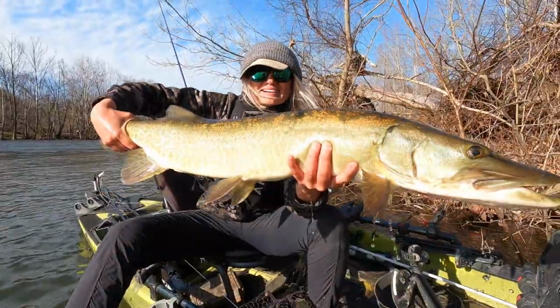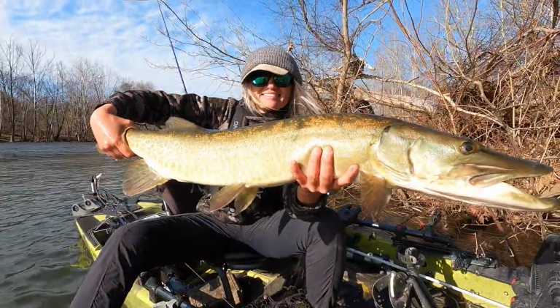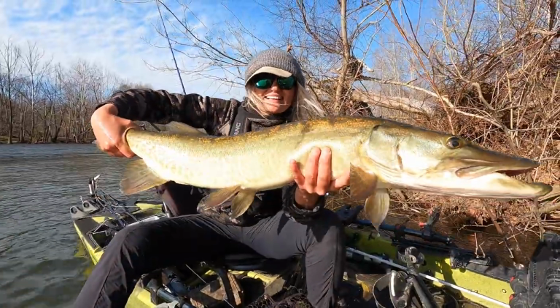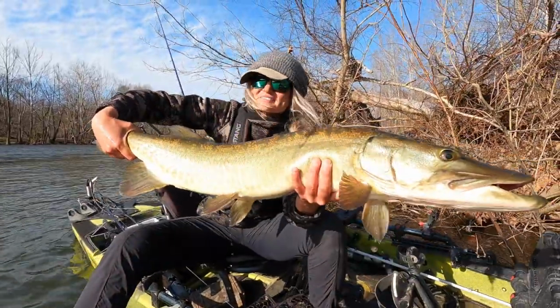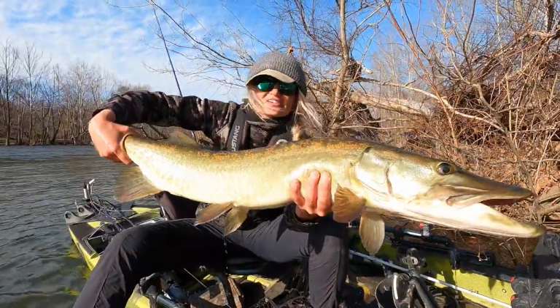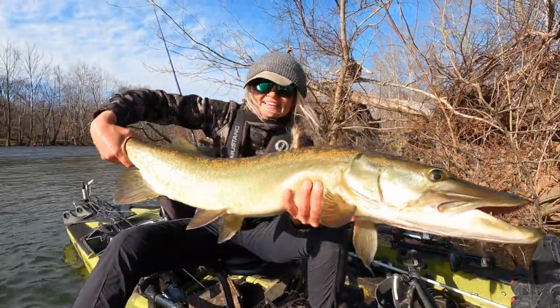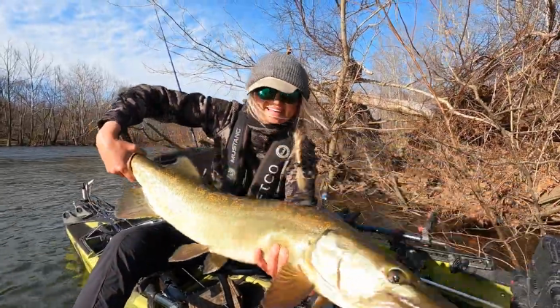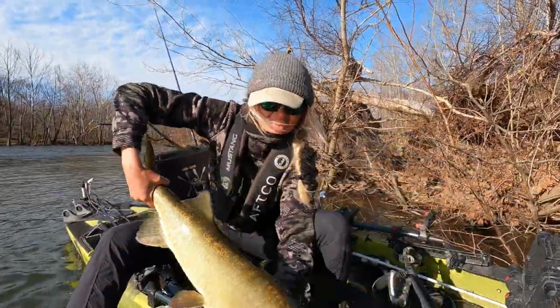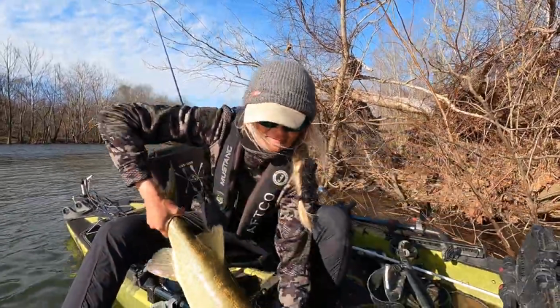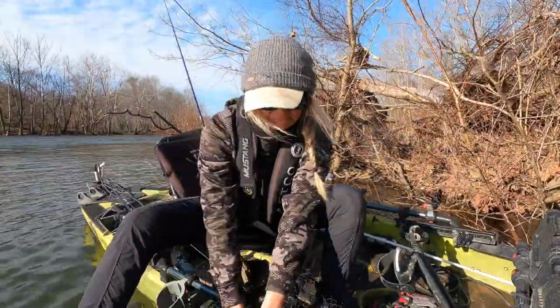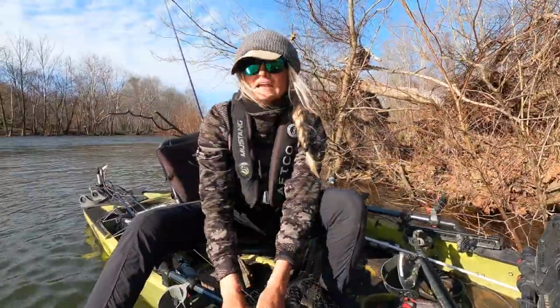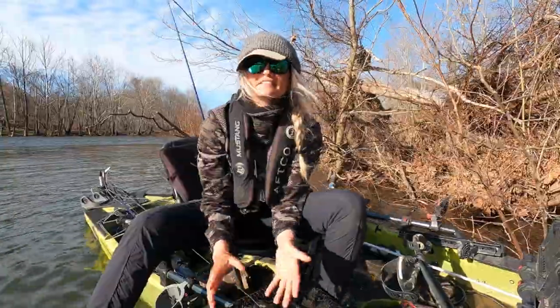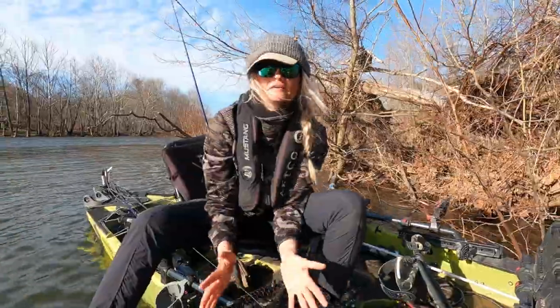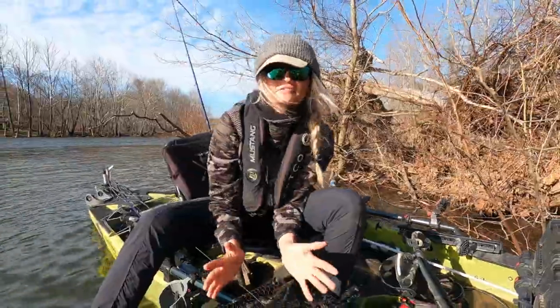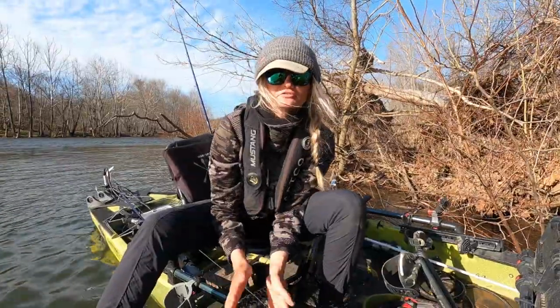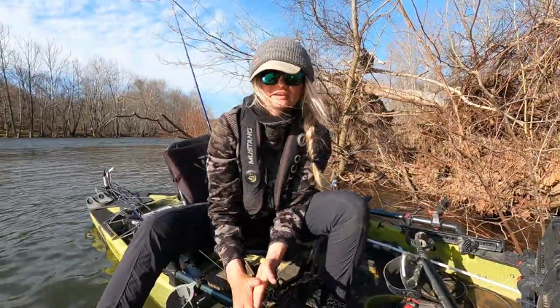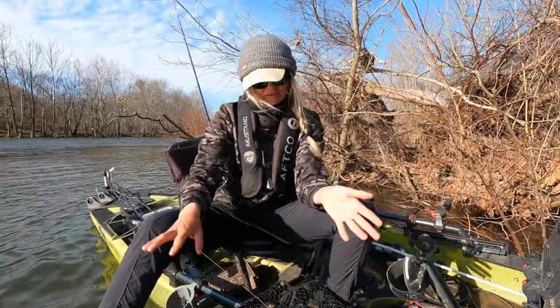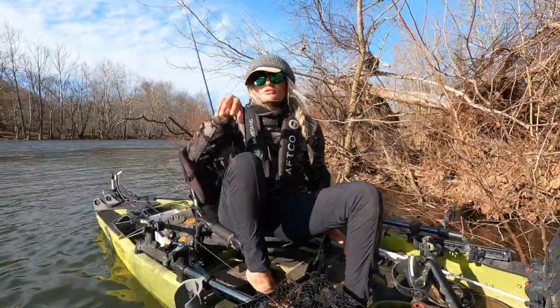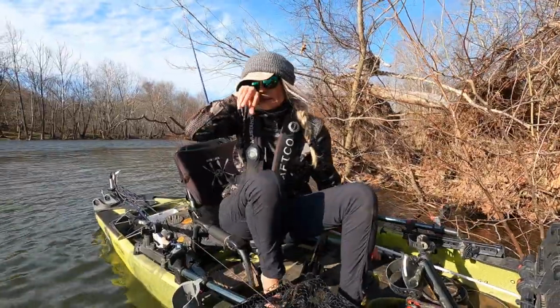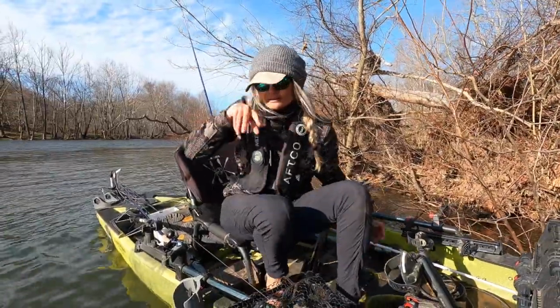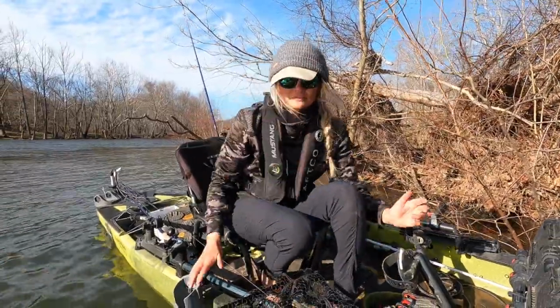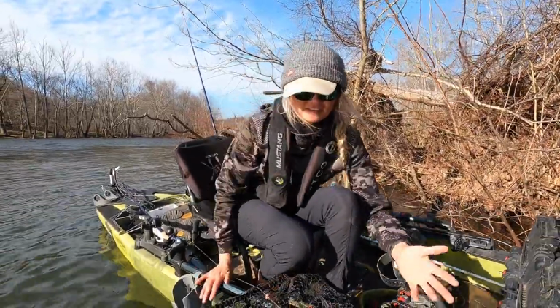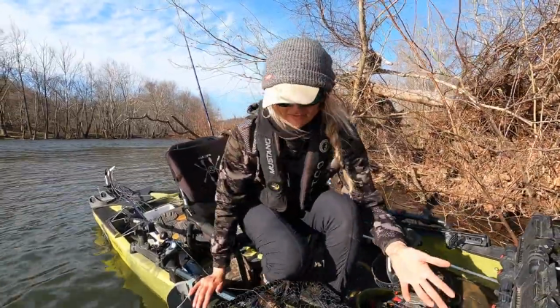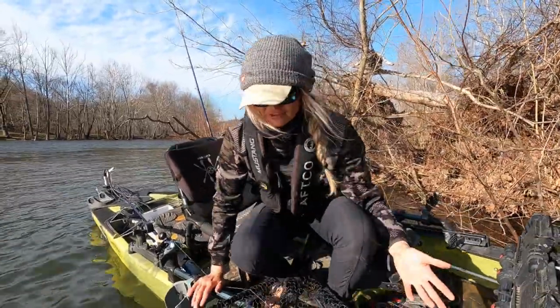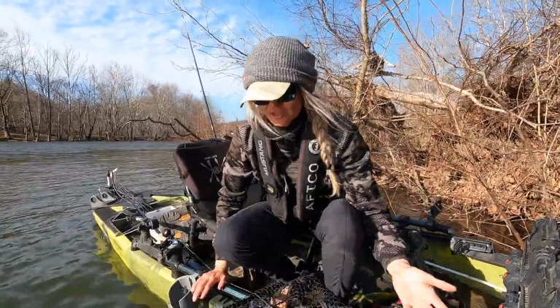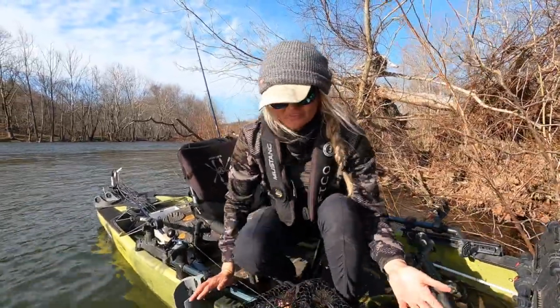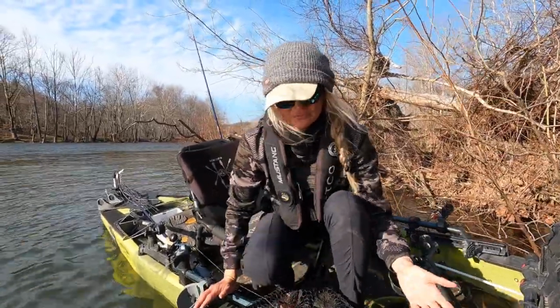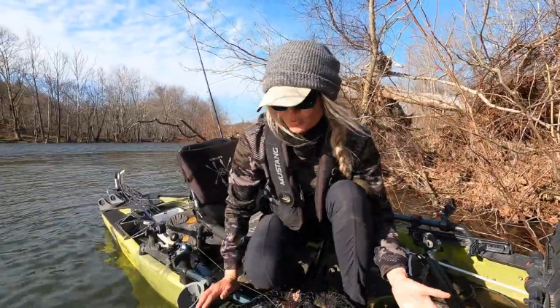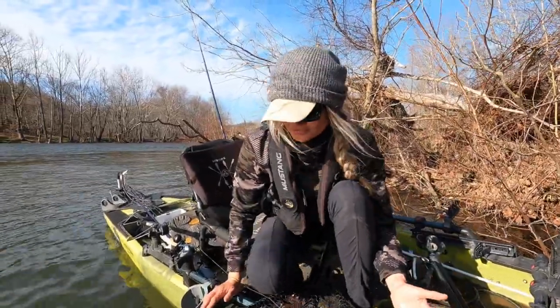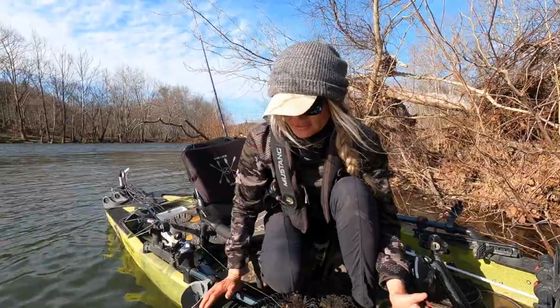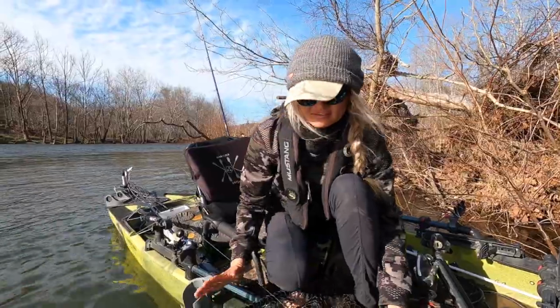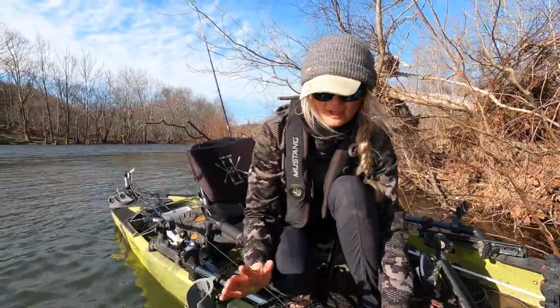So when you've got your camera set up and you're ready to get a photo, we're going to quickly lift the fish up, smile big — and then it's time for a safe release.